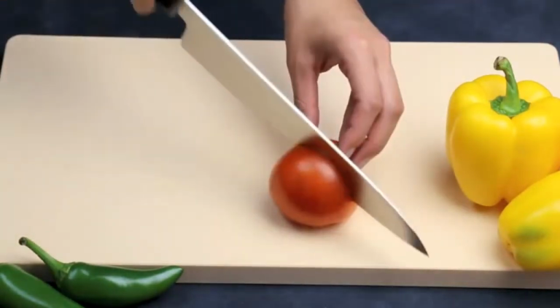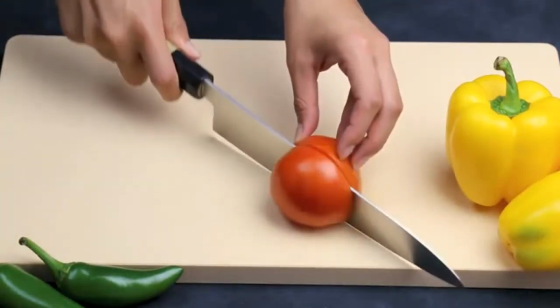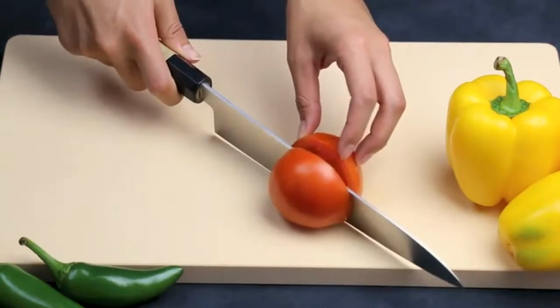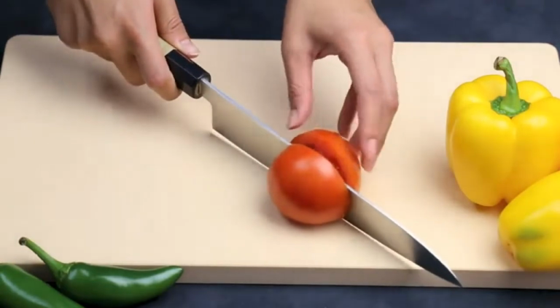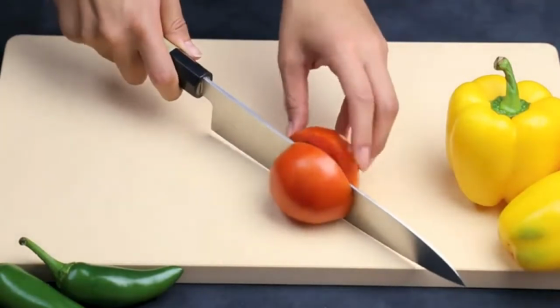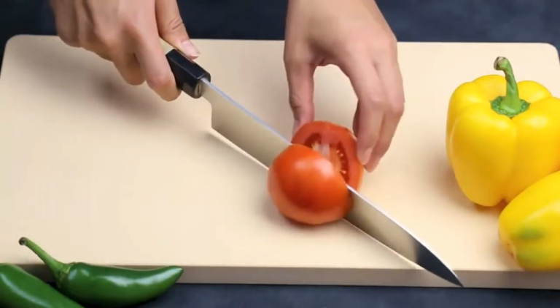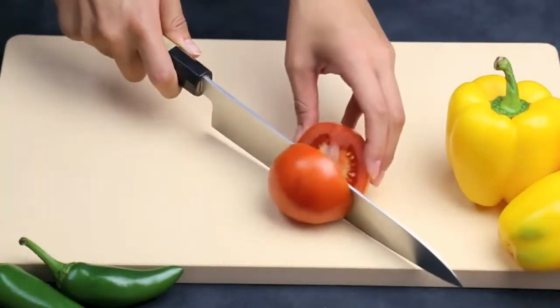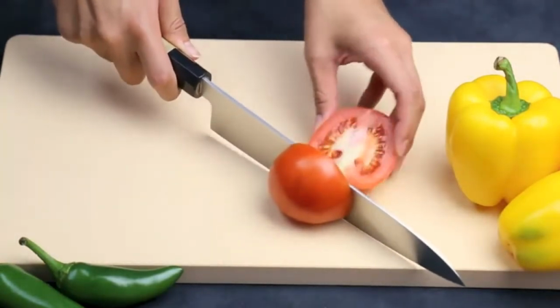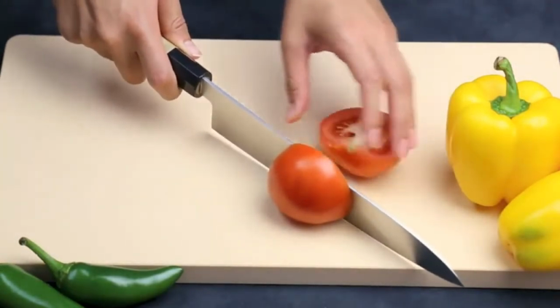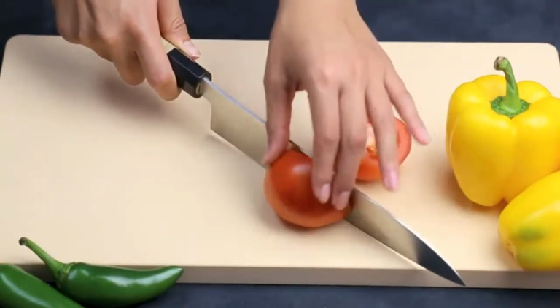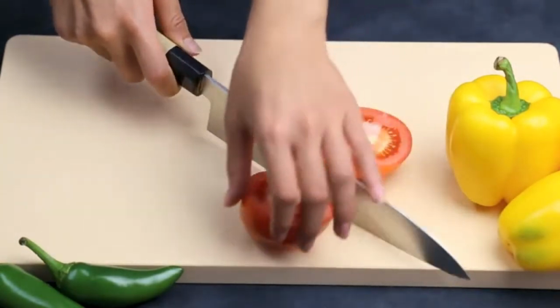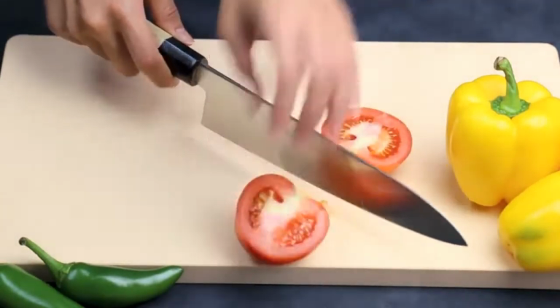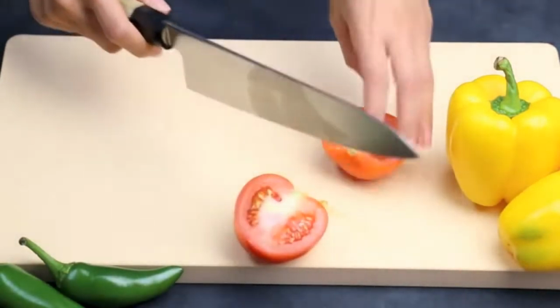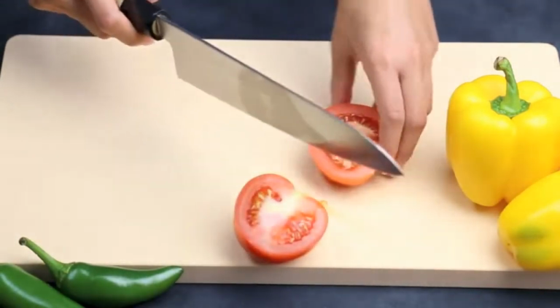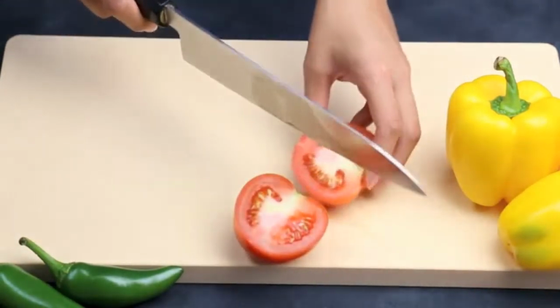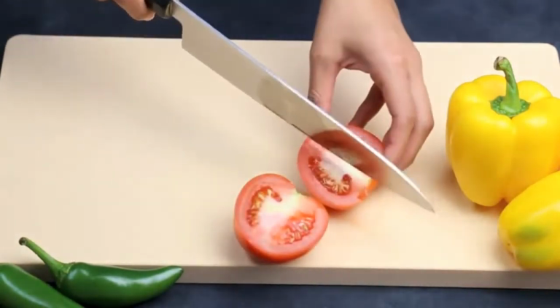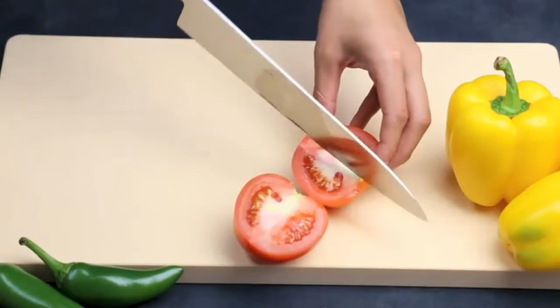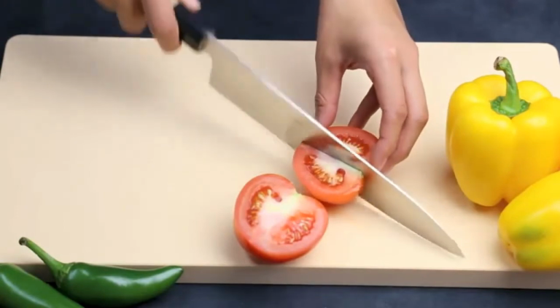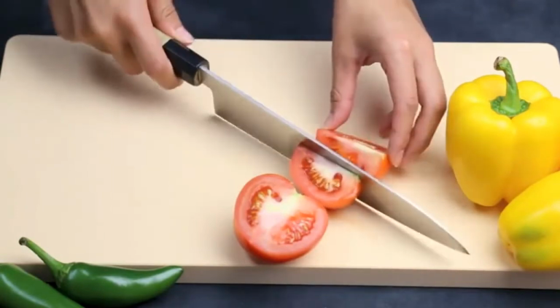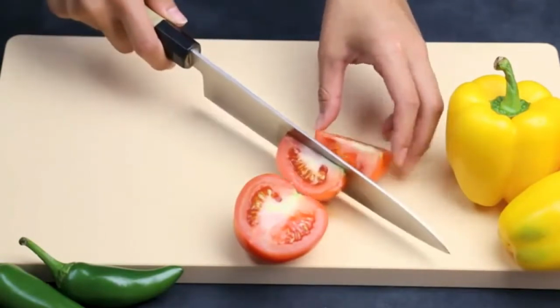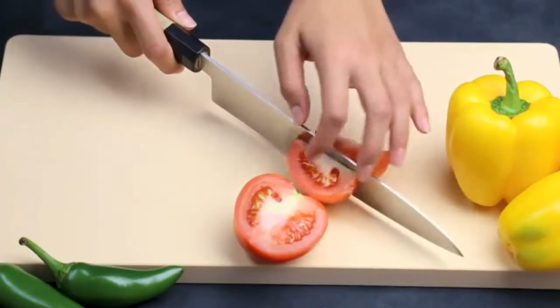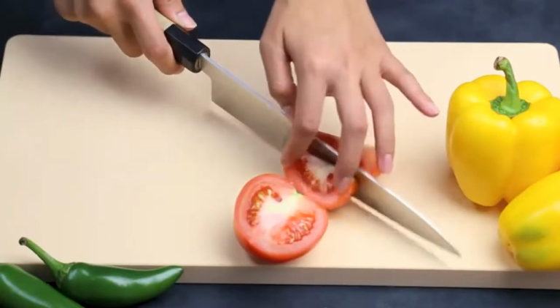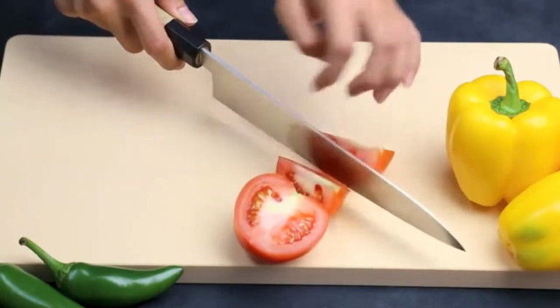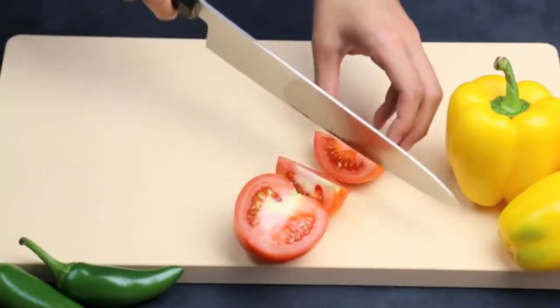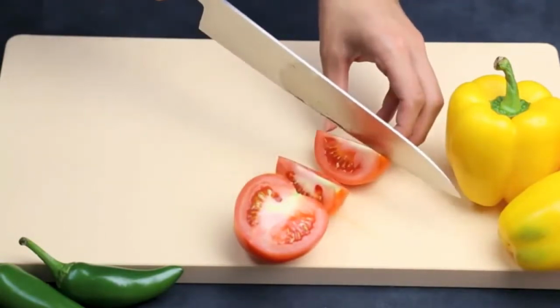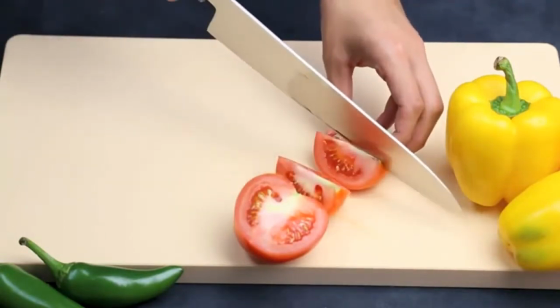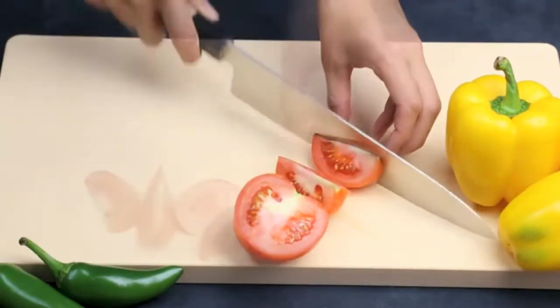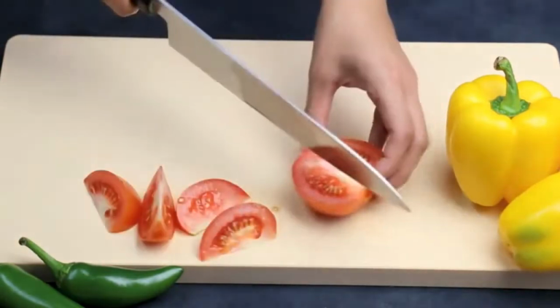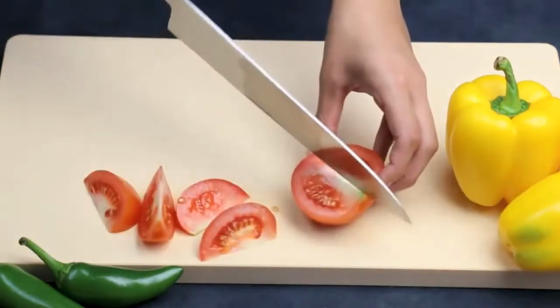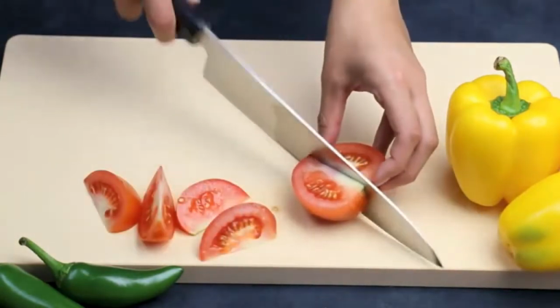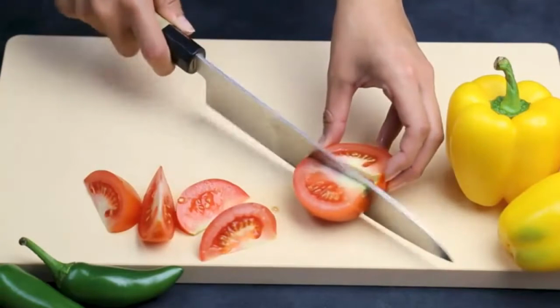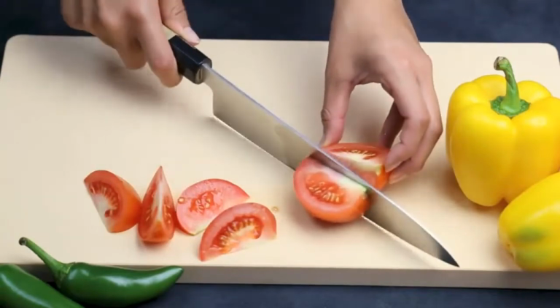Japanese knives generally use high-carbon steel, which allows them to have a finer, sharper edge for more precise cuts. German knives are built for durability — they are lower in carbon but are less likely to be damaged and are highly resistant to rust.